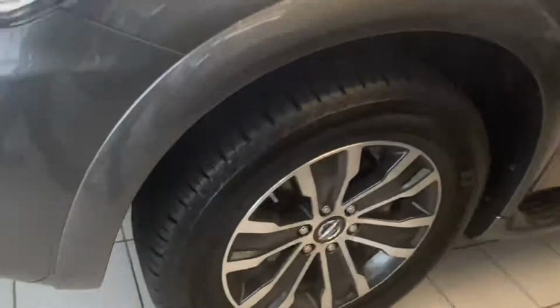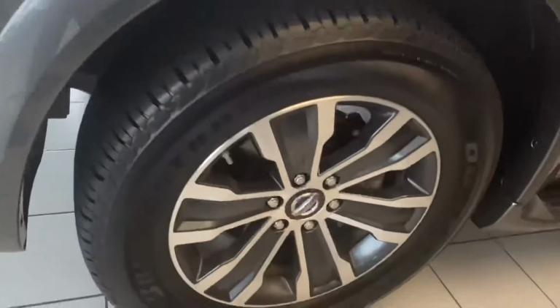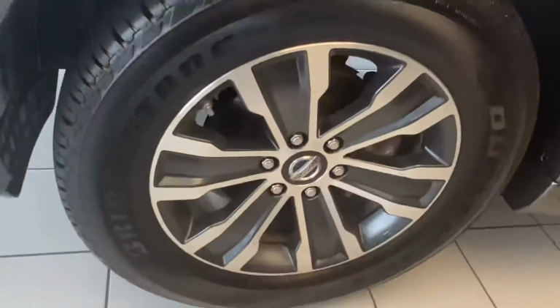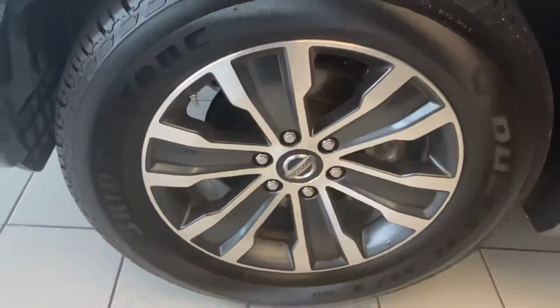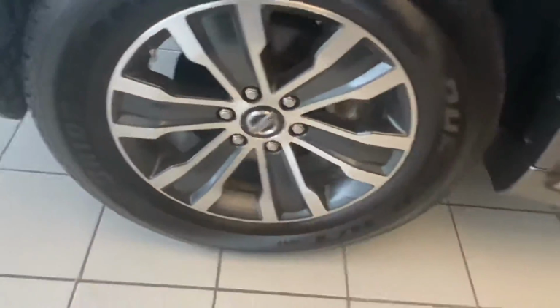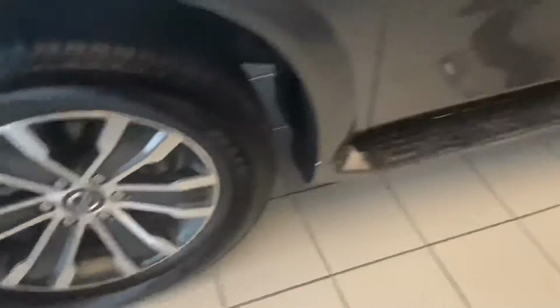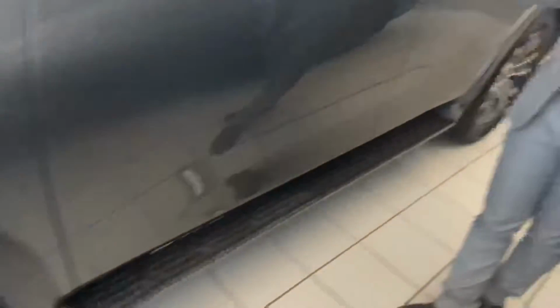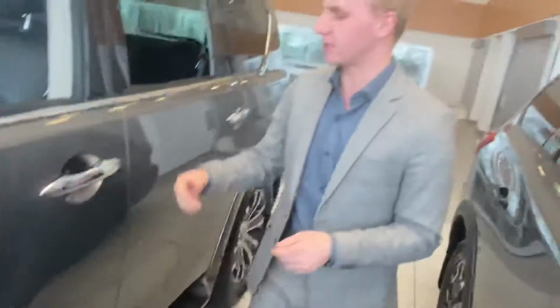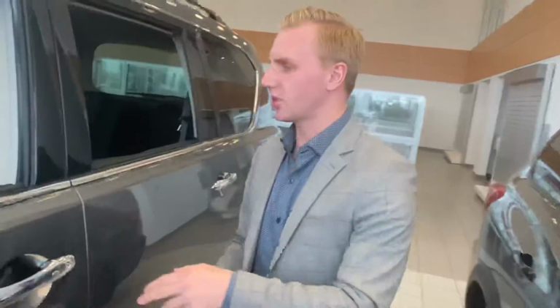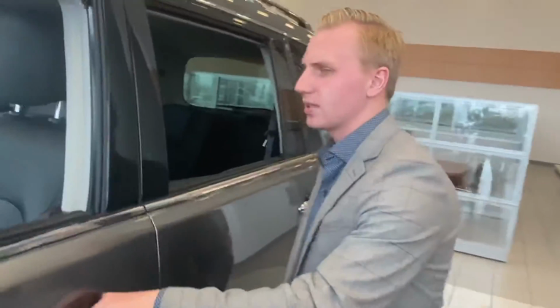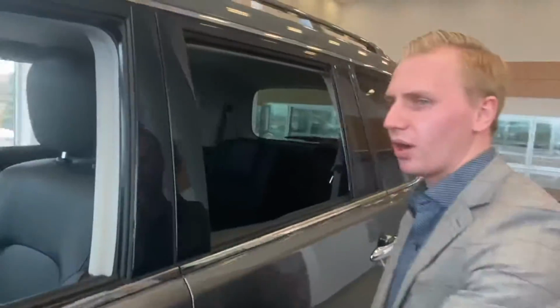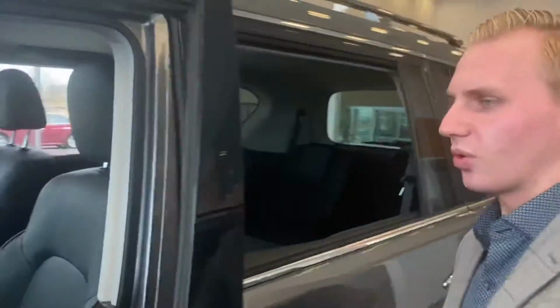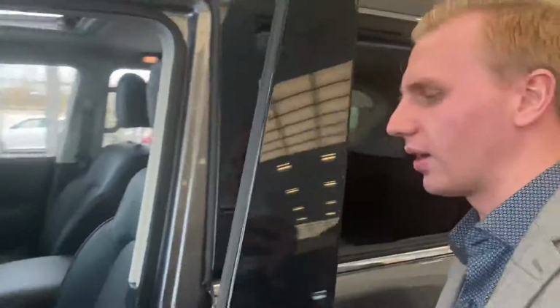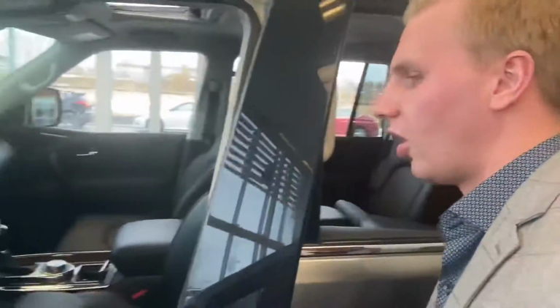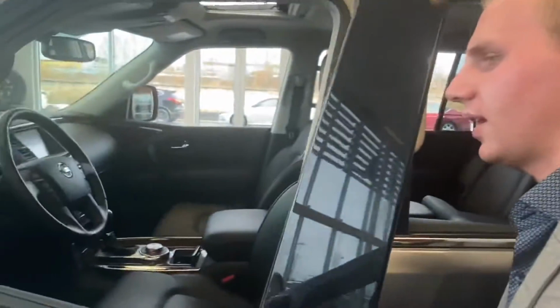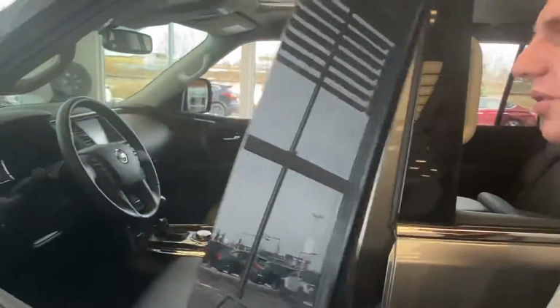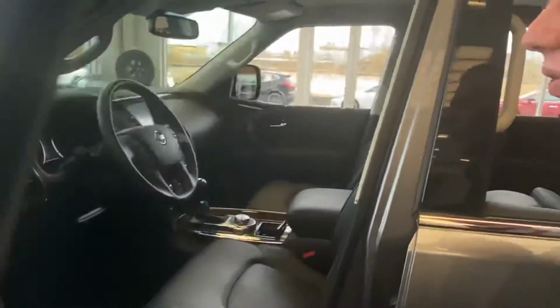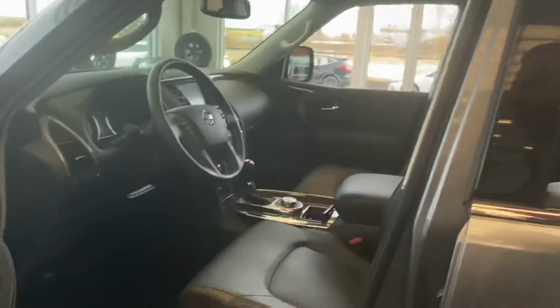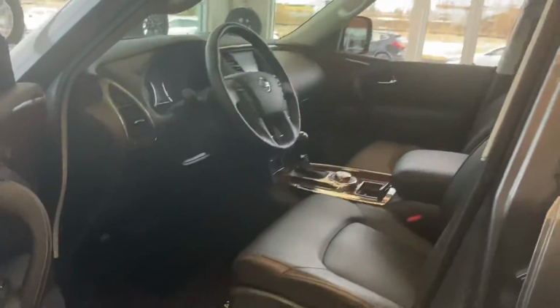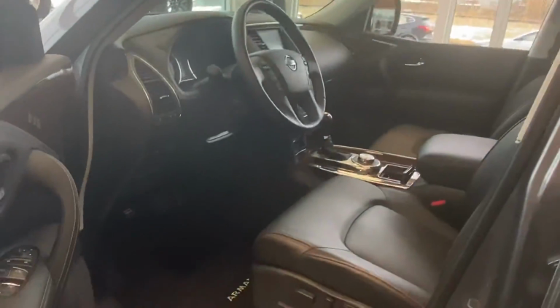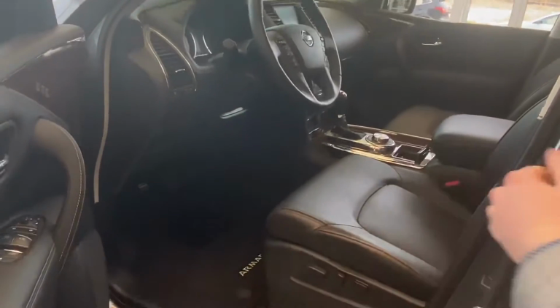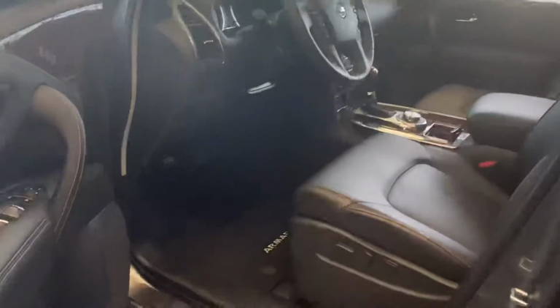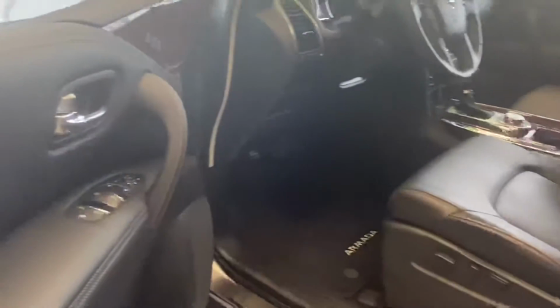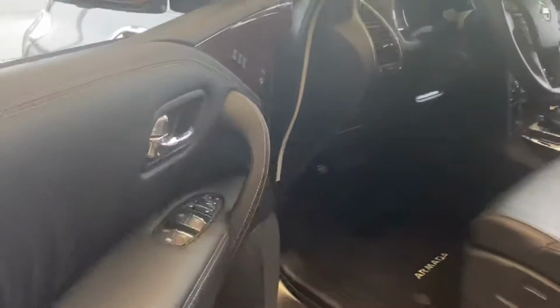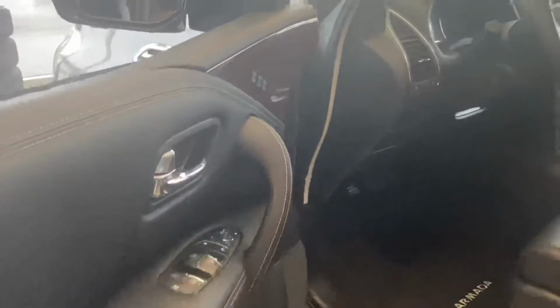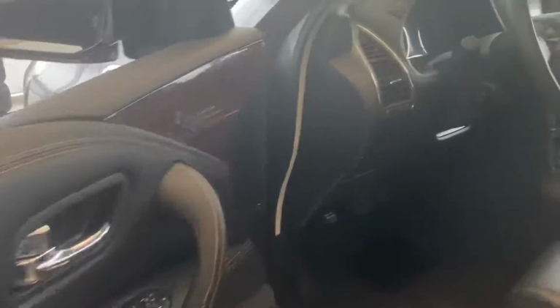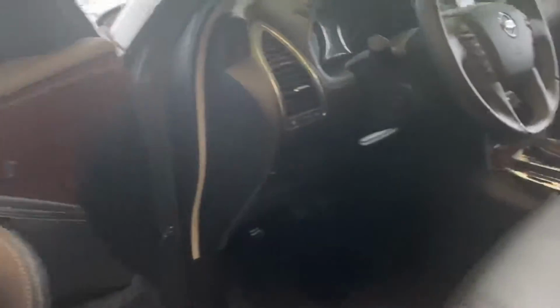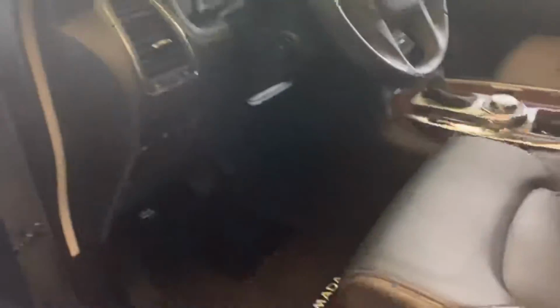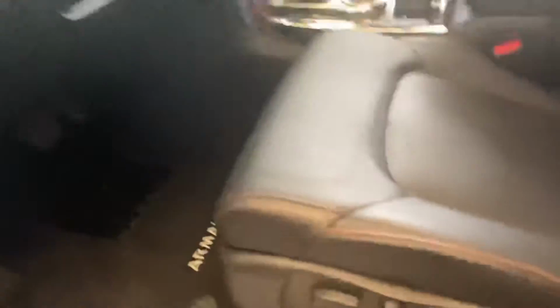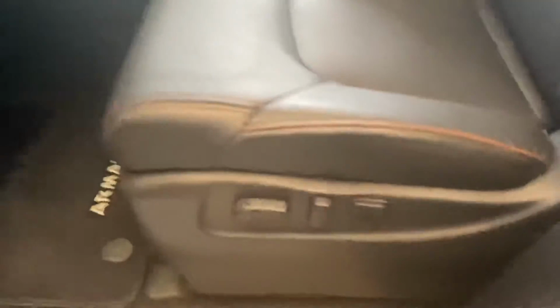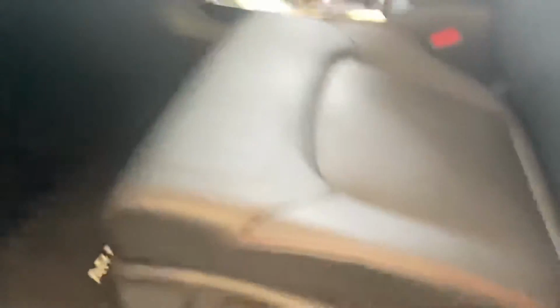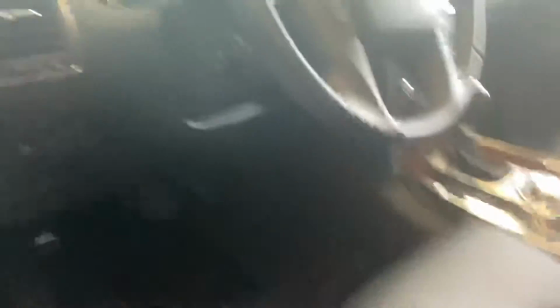20-inch aluminum alloy wheels on this one, intelligent key system on the door. Moving onto the interior, you will see you have that full leather interior, memory position for your steering wheel, your seat, and your mirrors.